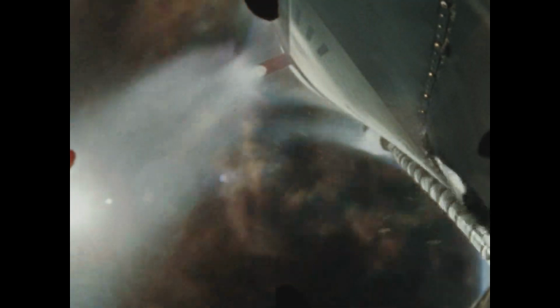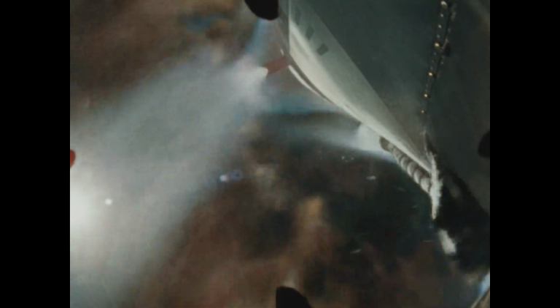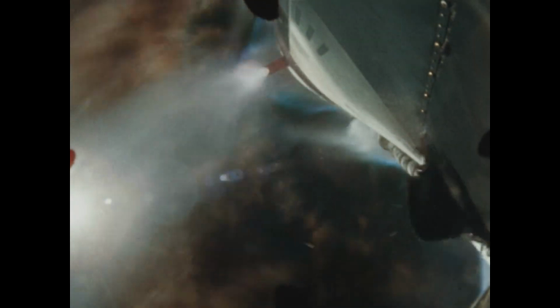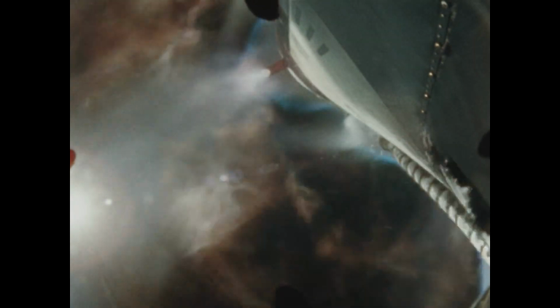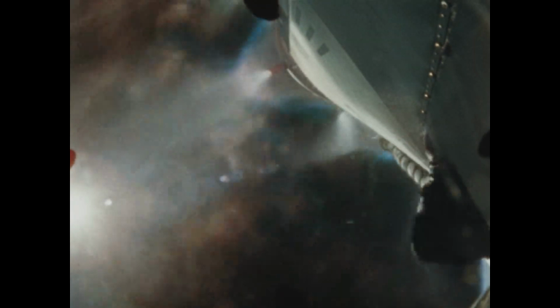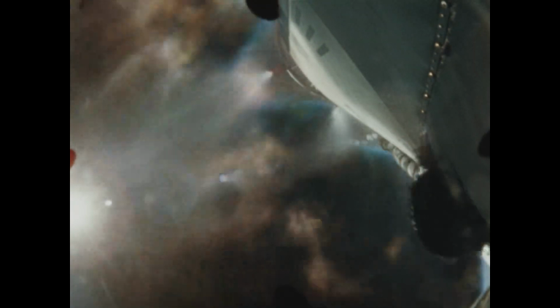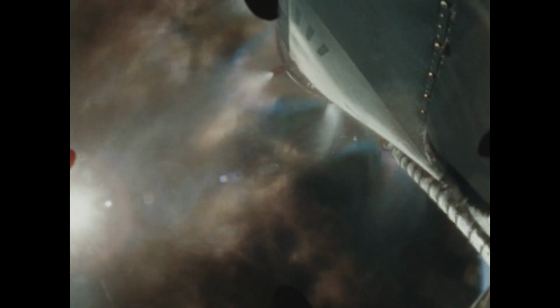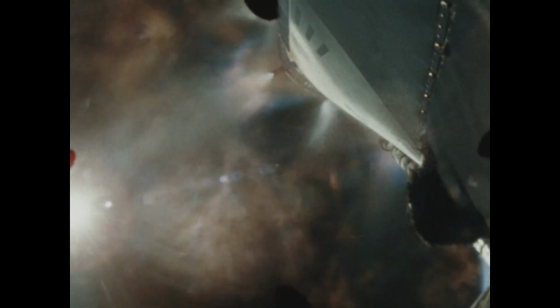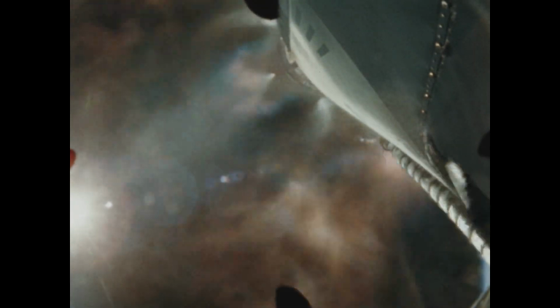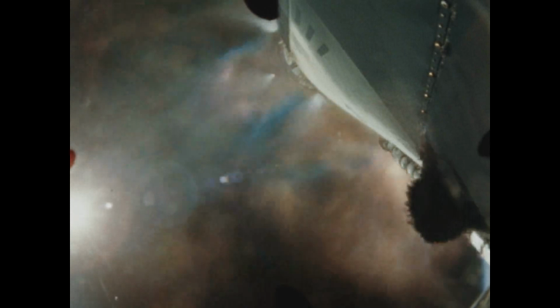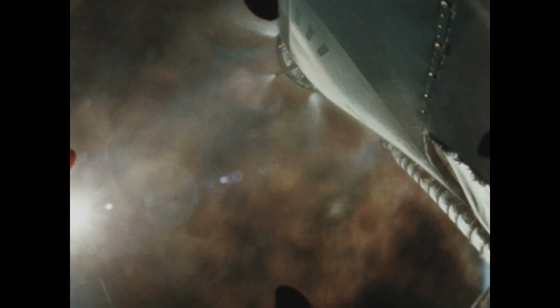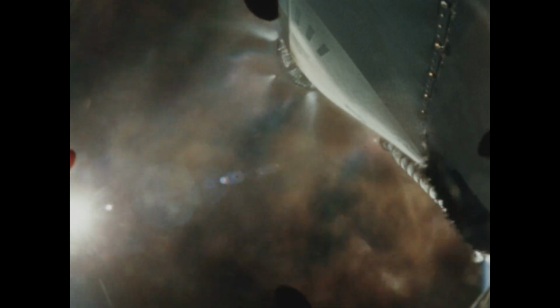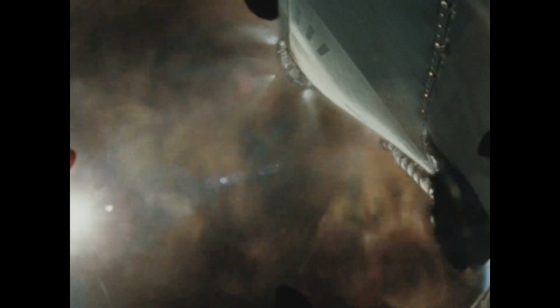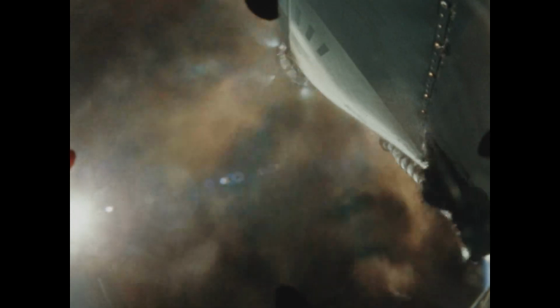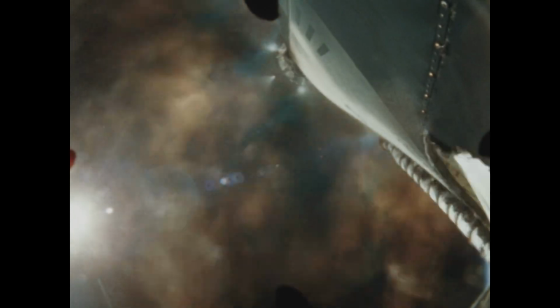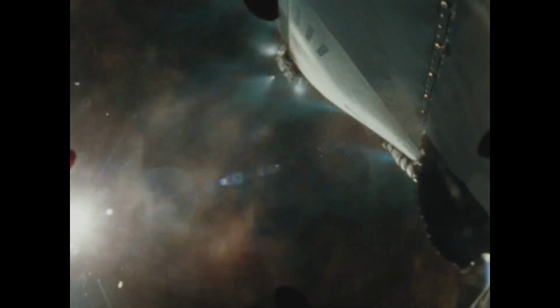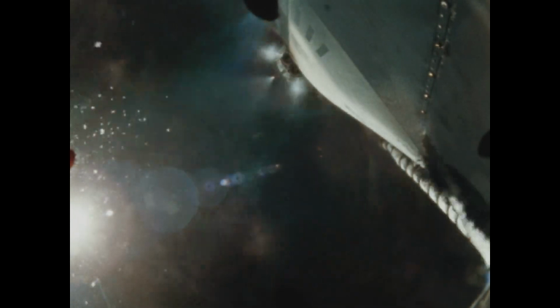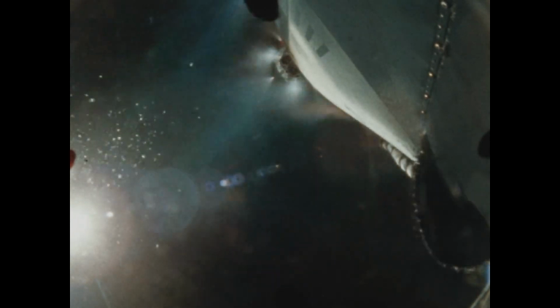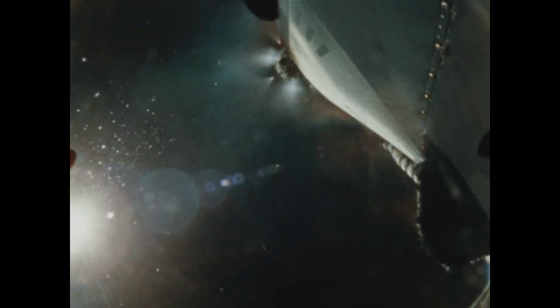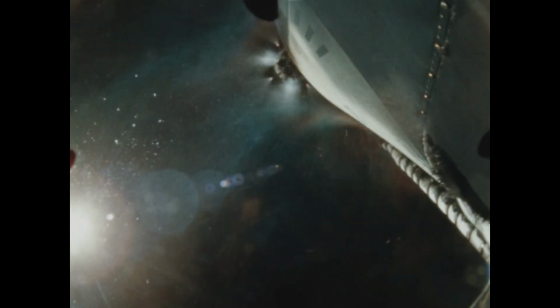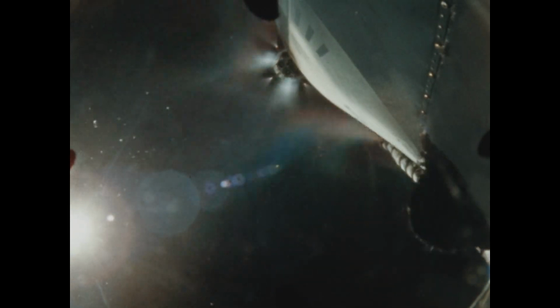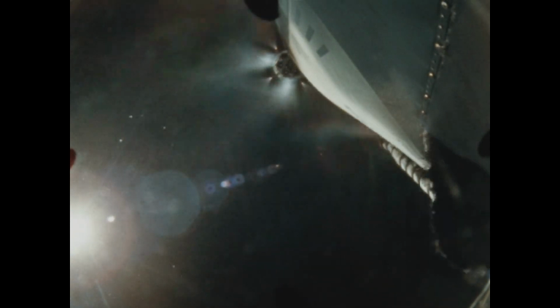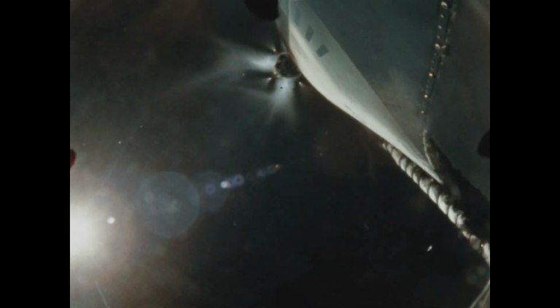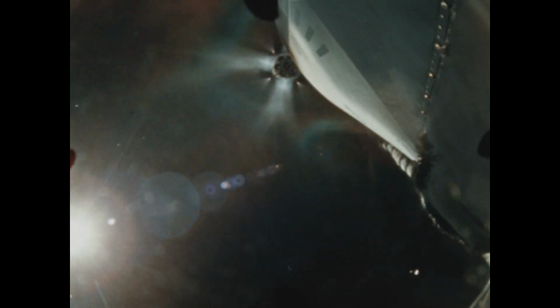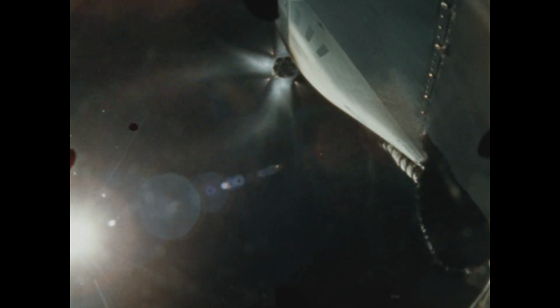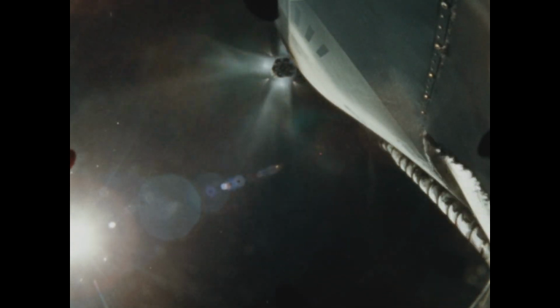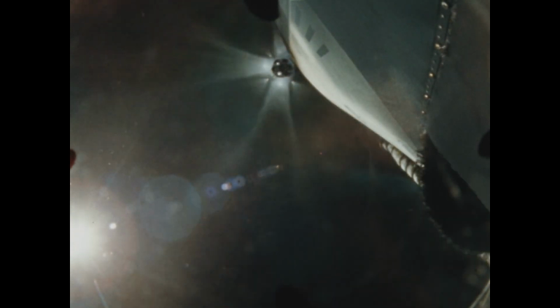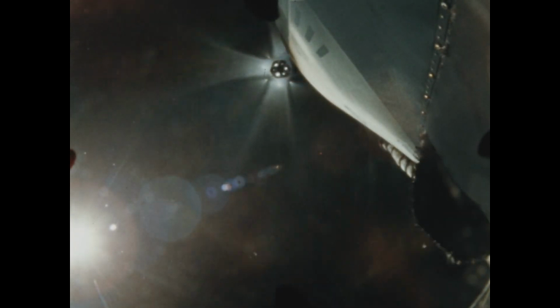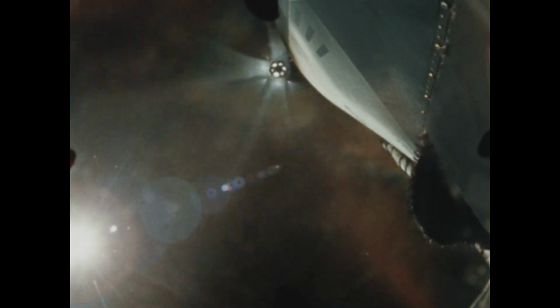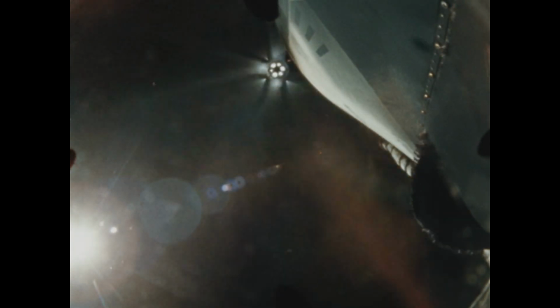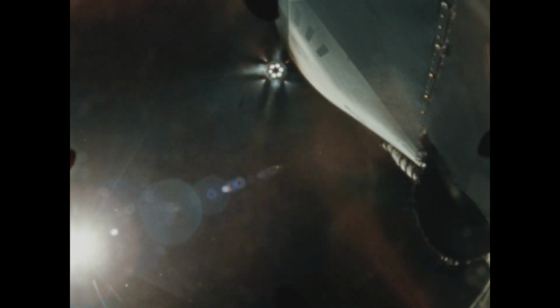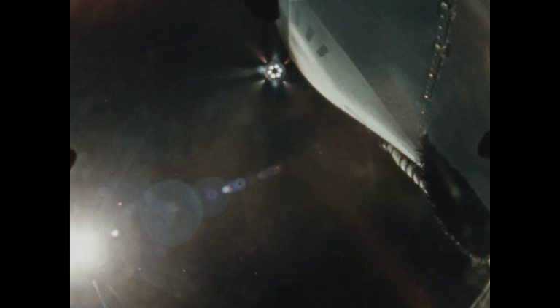Next, the Ullage rockets are ignited. Now the S-4 stage separates from the booster and the engines have started to burn.